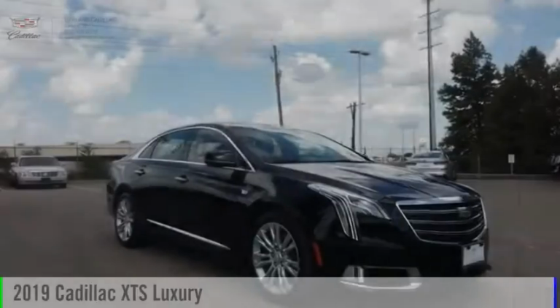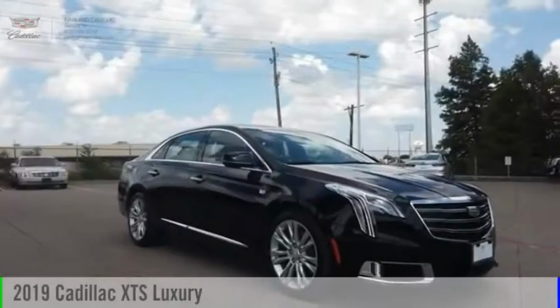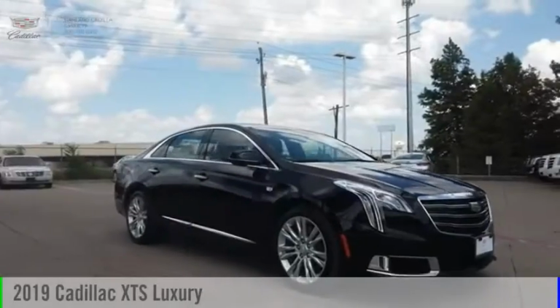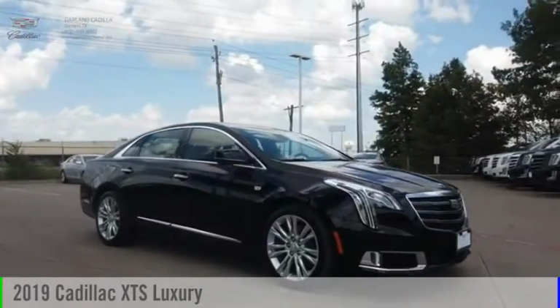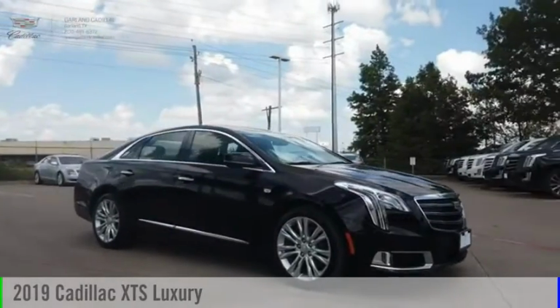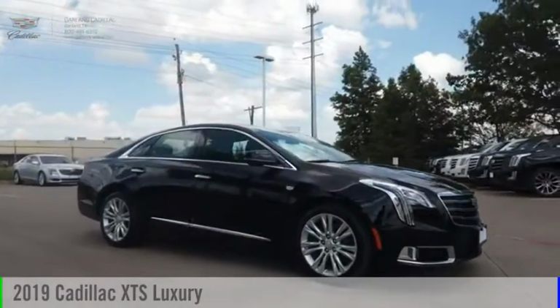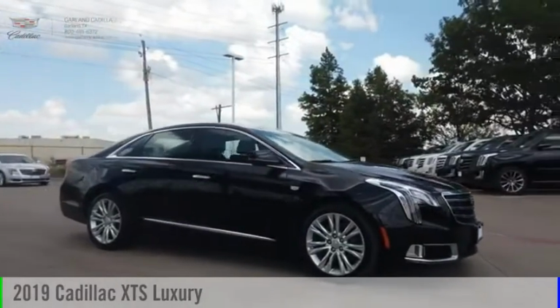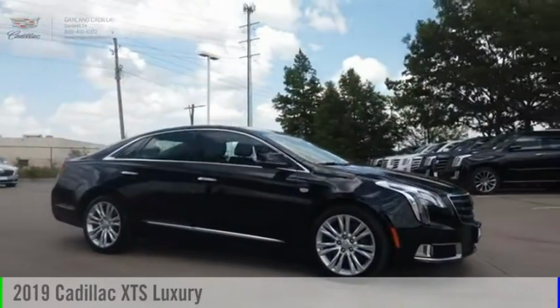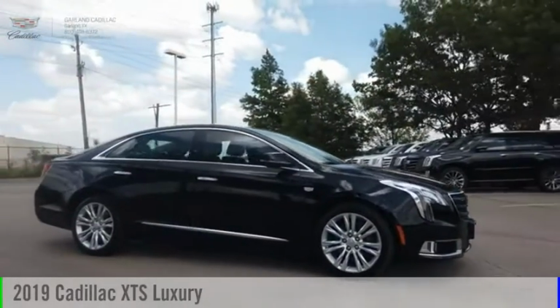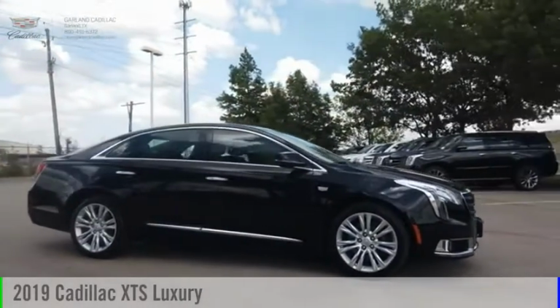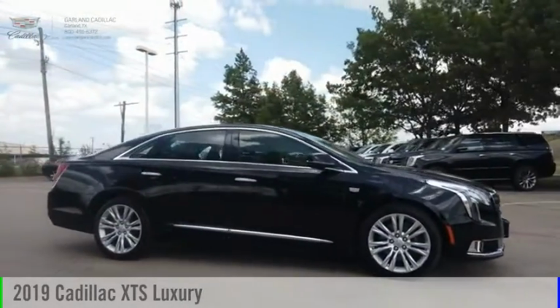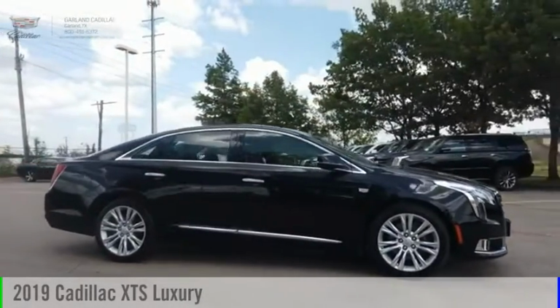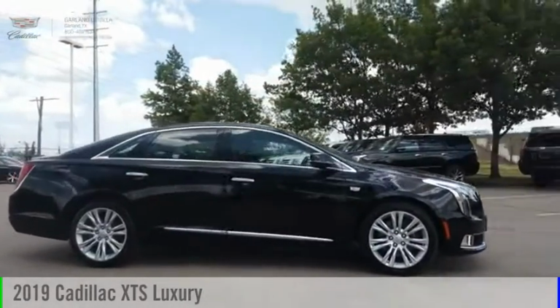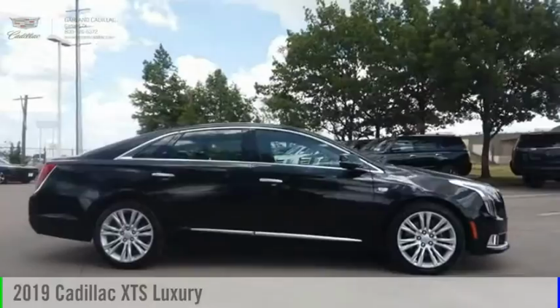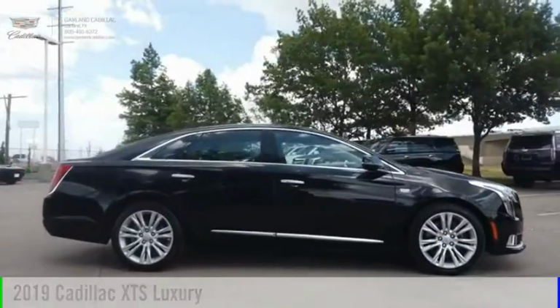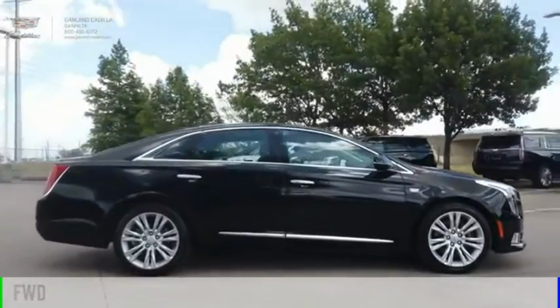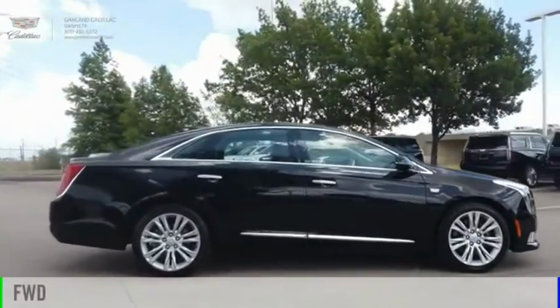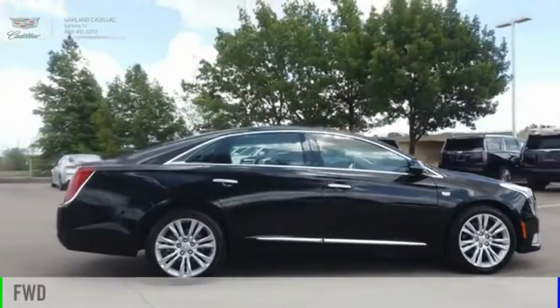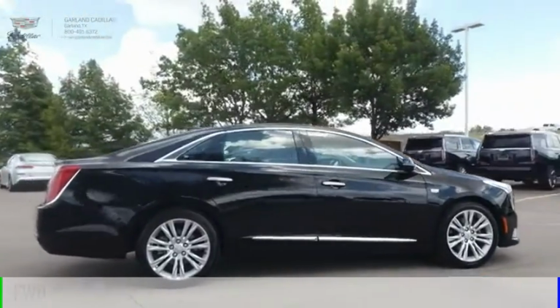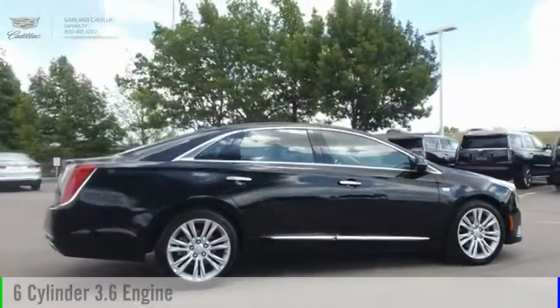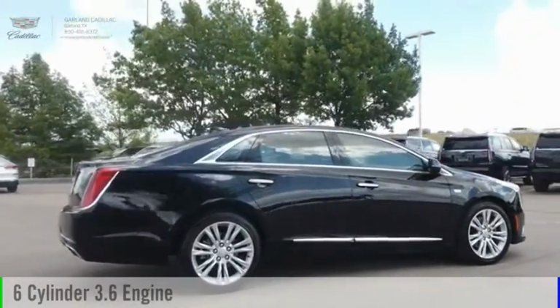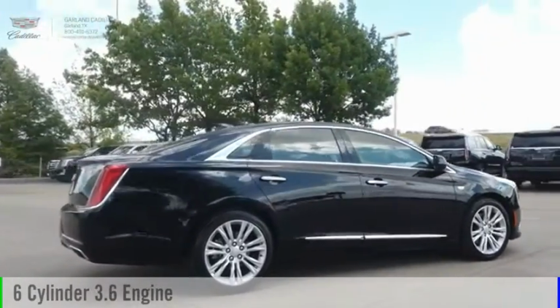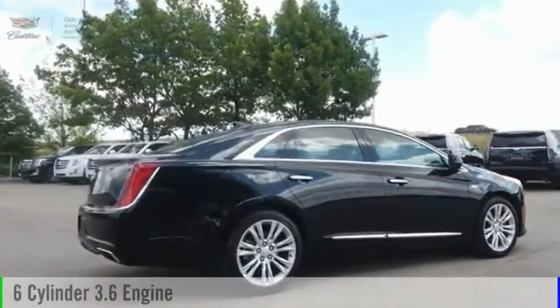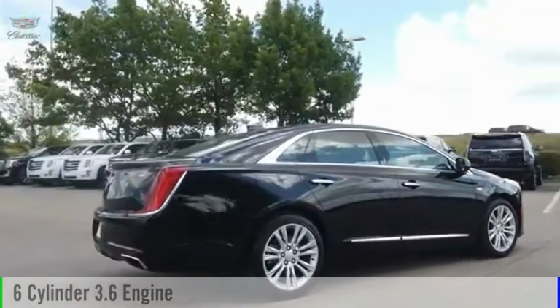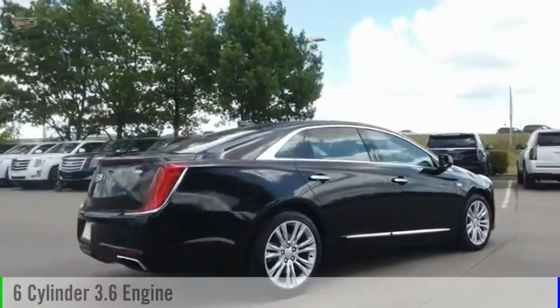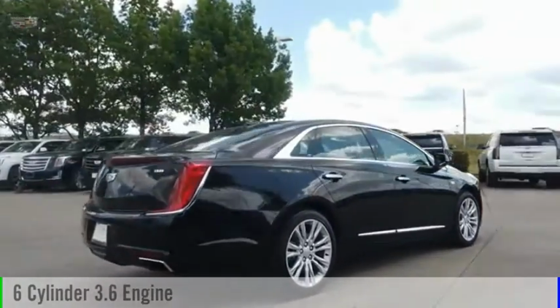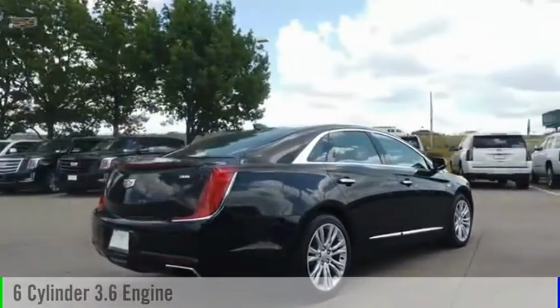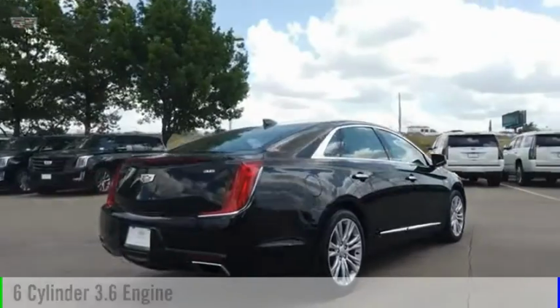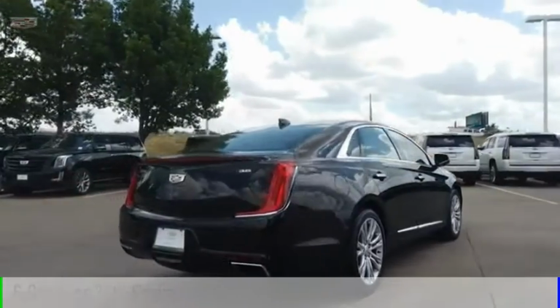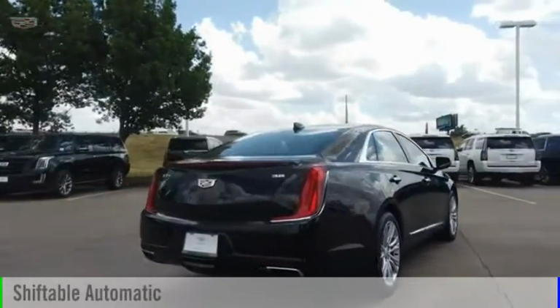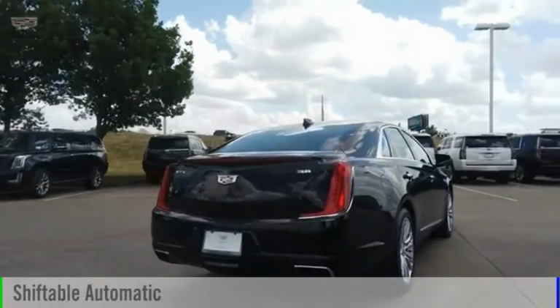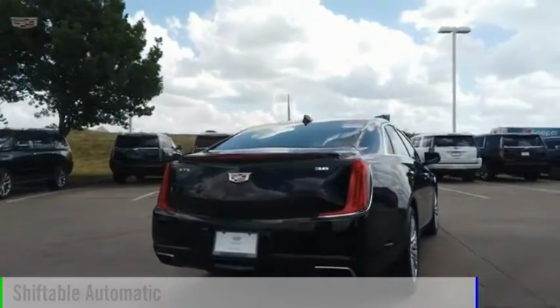Take a ride in the 2019 XTS. This vehicle is powered by a front-wheel drive, six-cylinder, 3.6-liter engine, and comes with an automatic transmission.